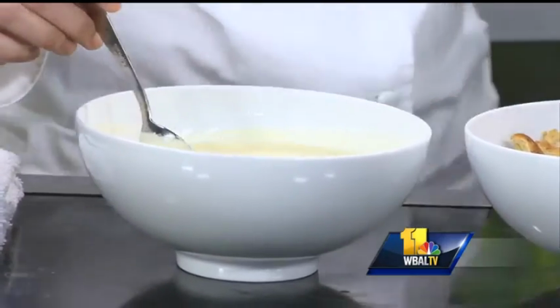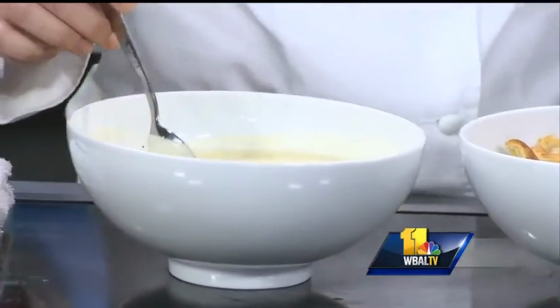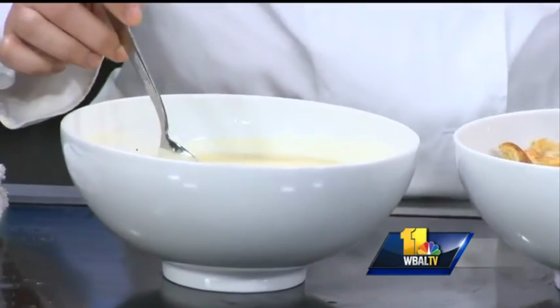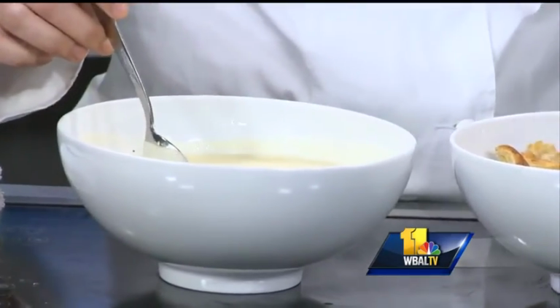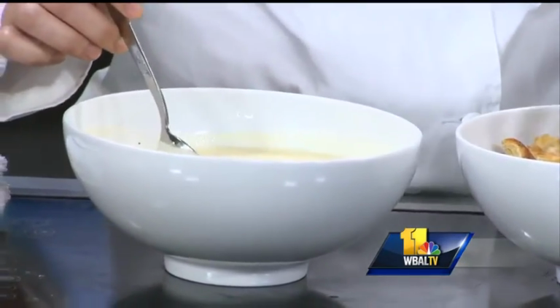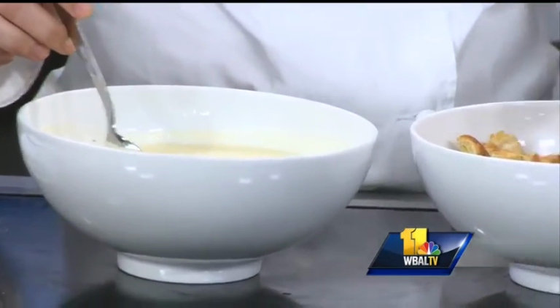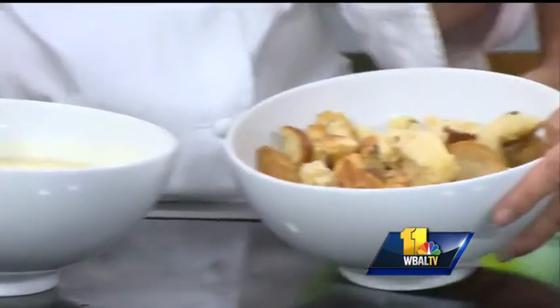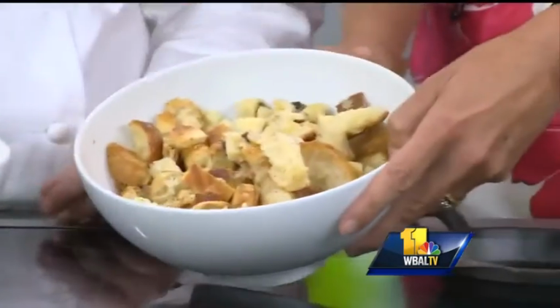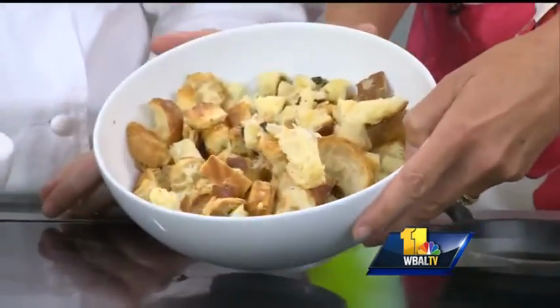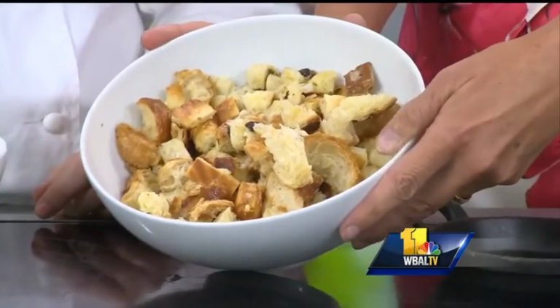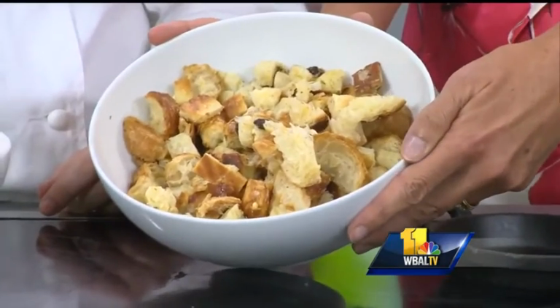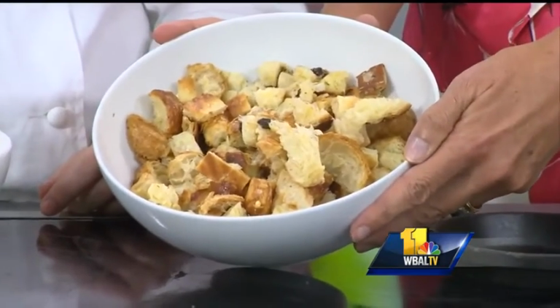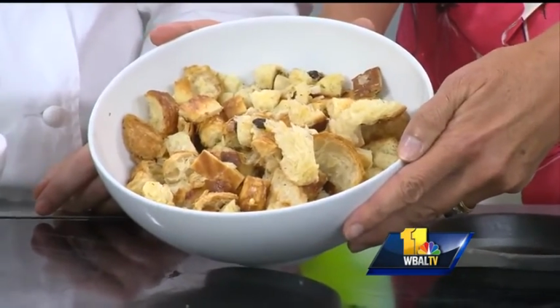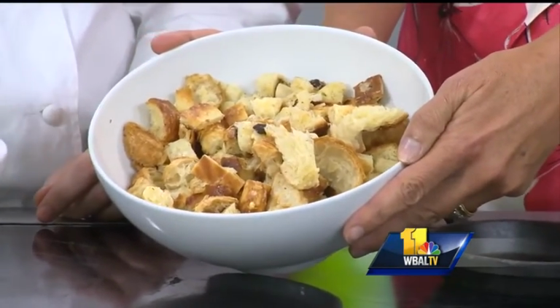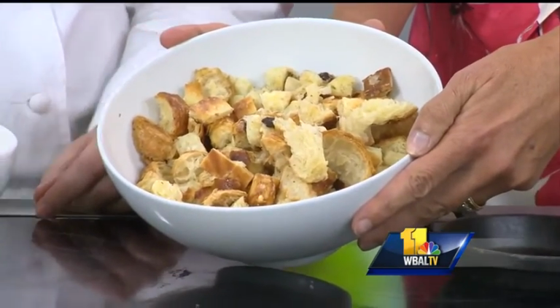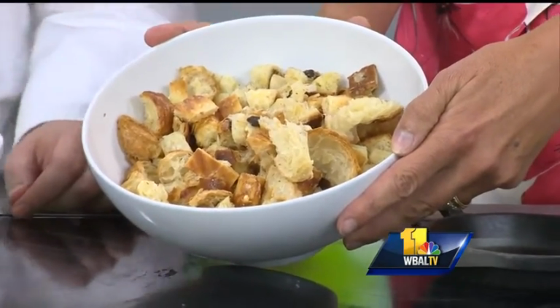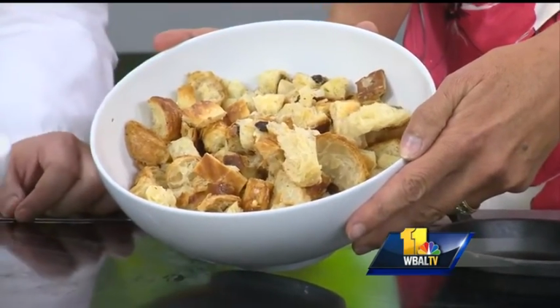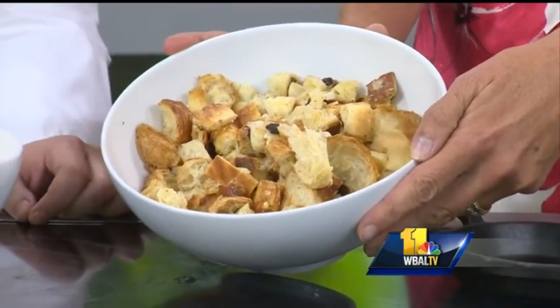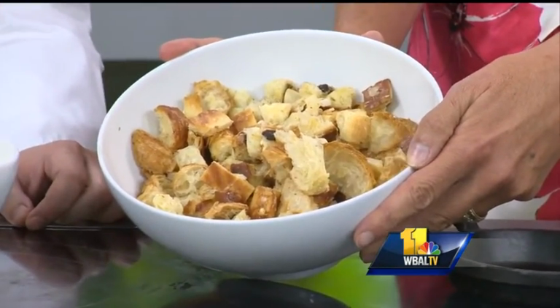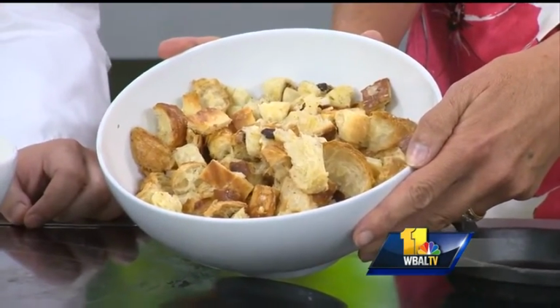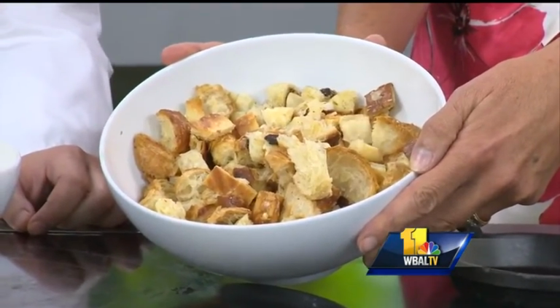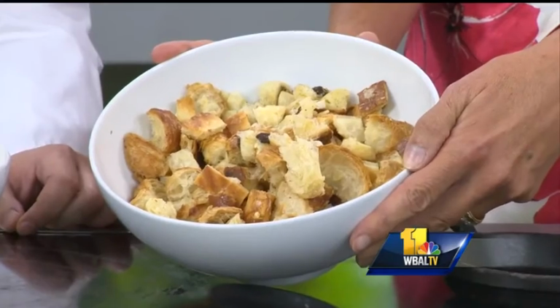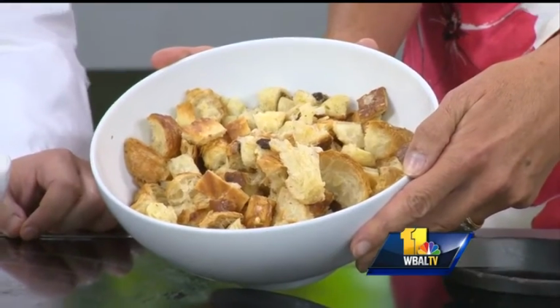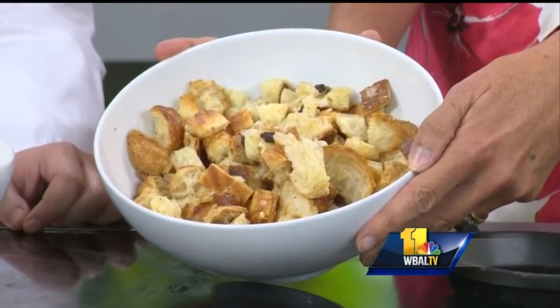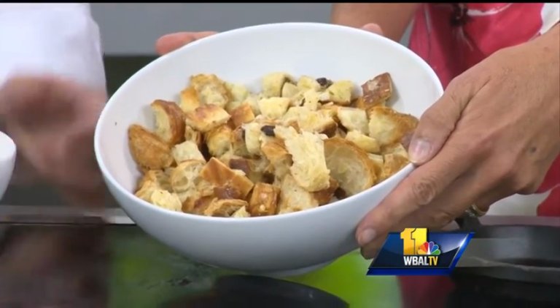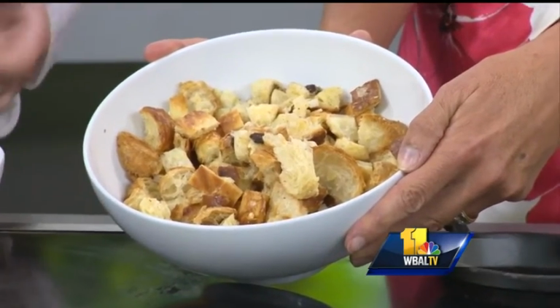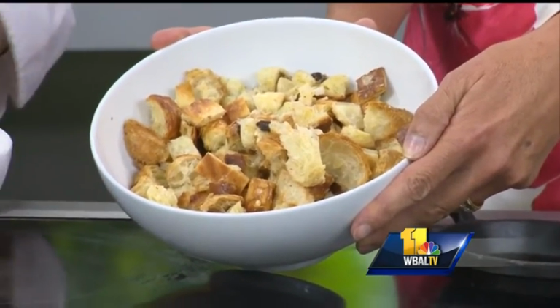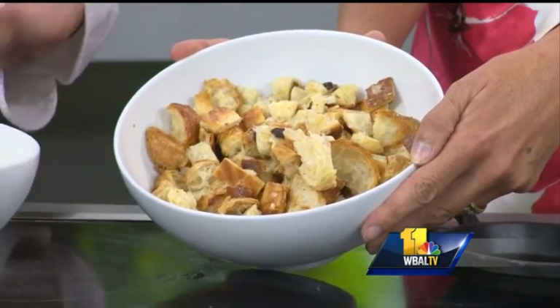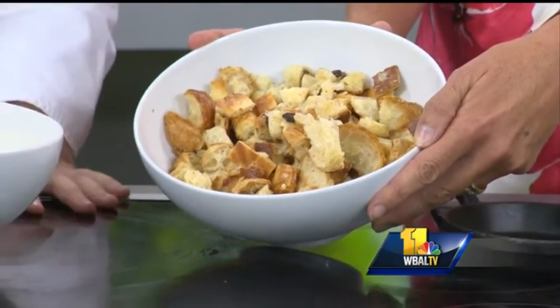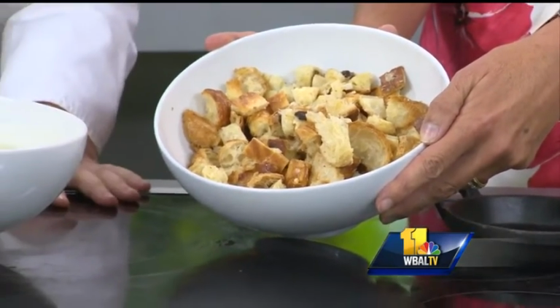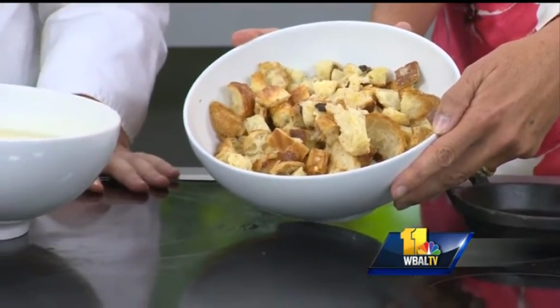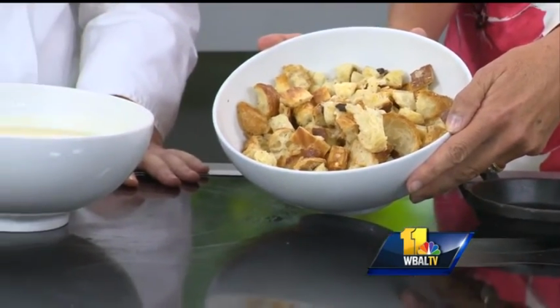And for the bread, today I'm going to use some day-old croissants, danishes — whatever you have lying around. Is that a chocolate chip croissant? Yeah, it's a chocolate croissant. But you can also use white bread; it actually works out really well.